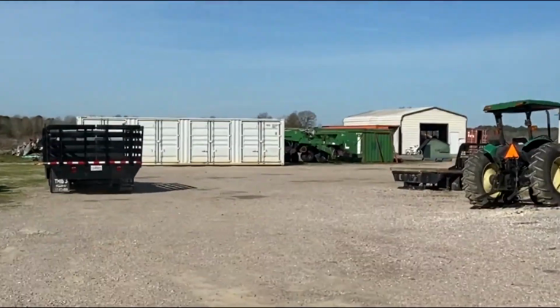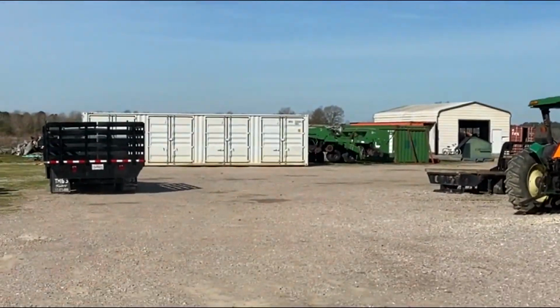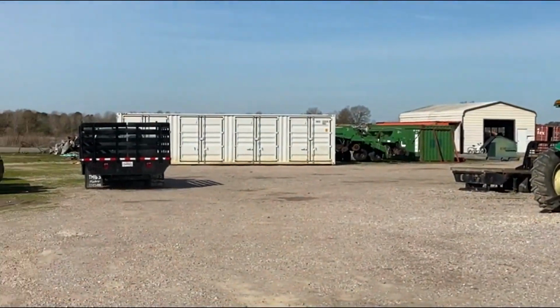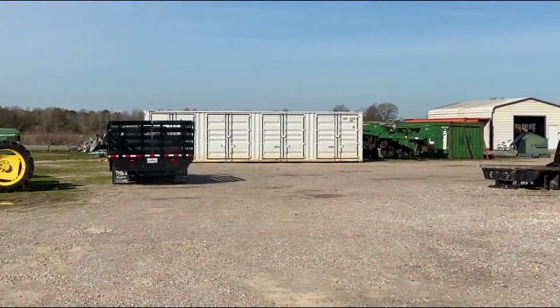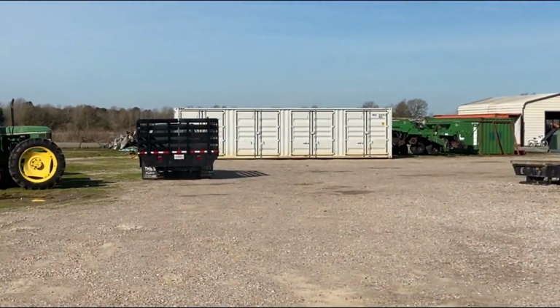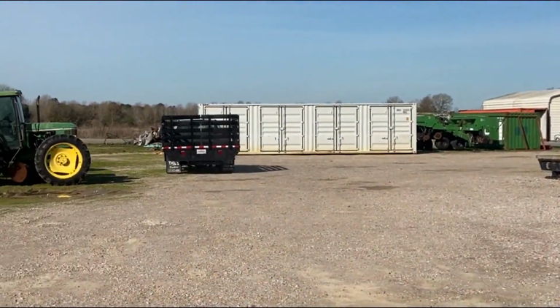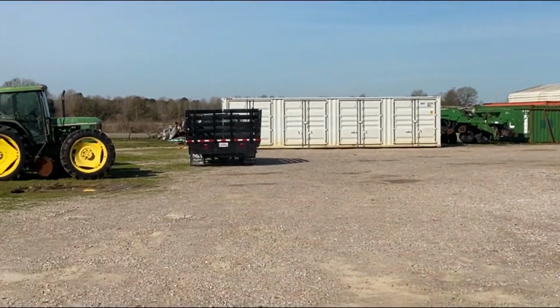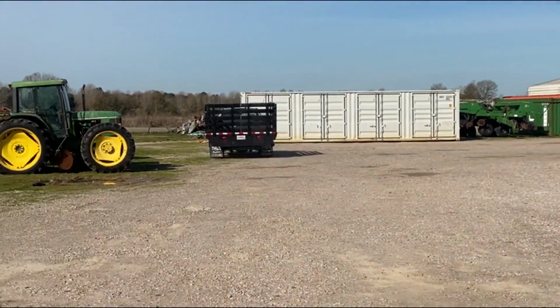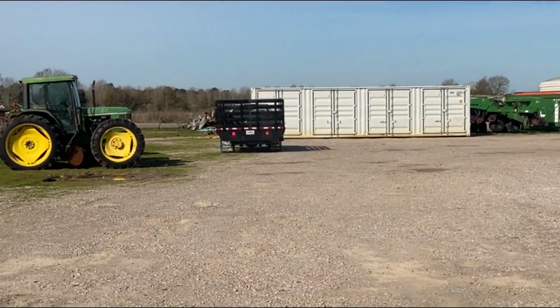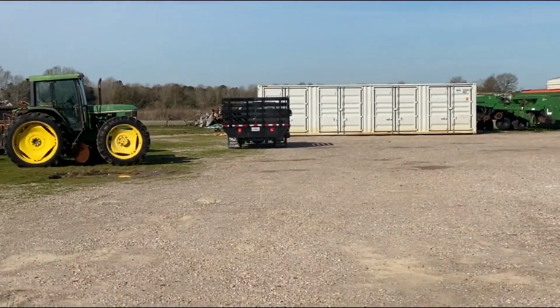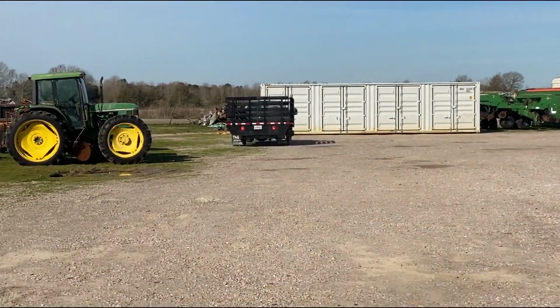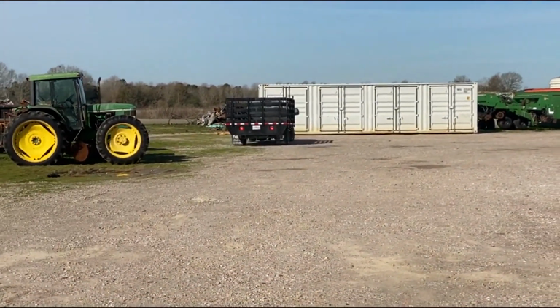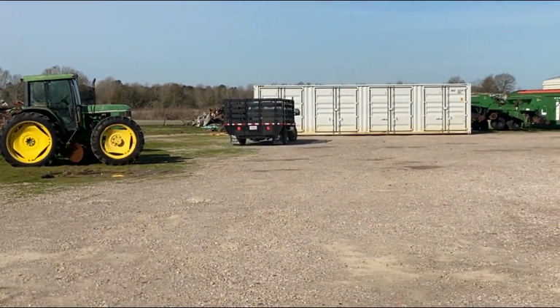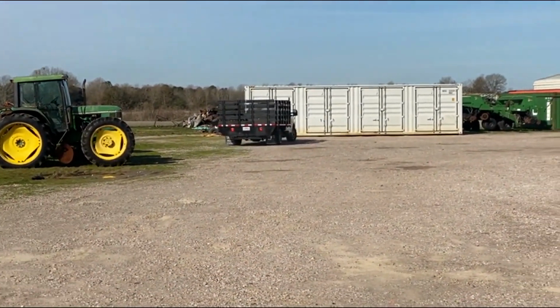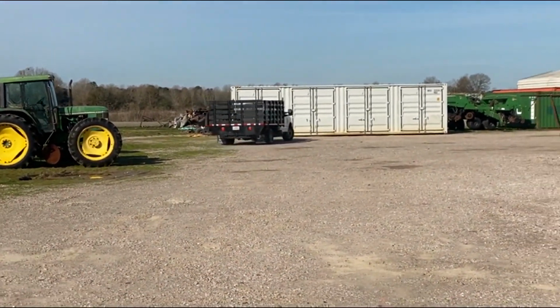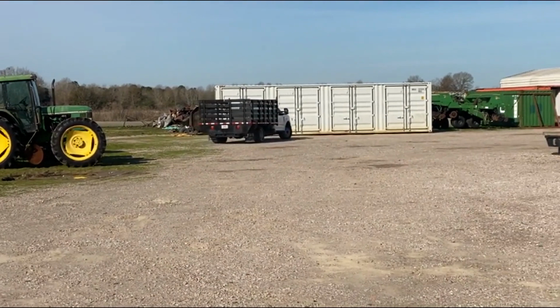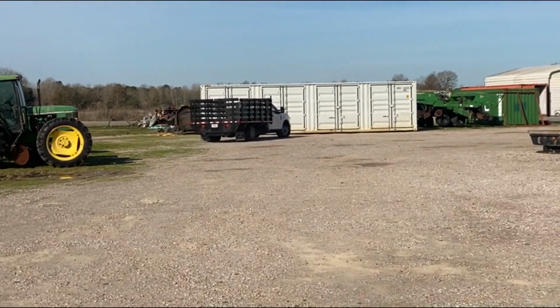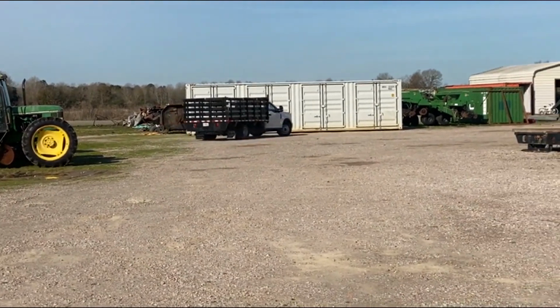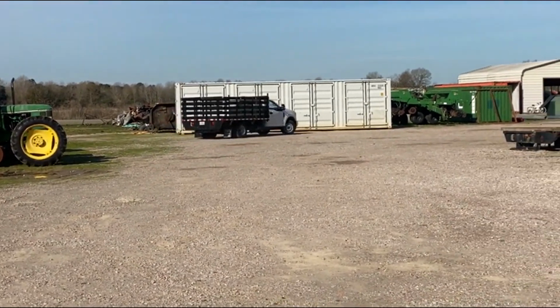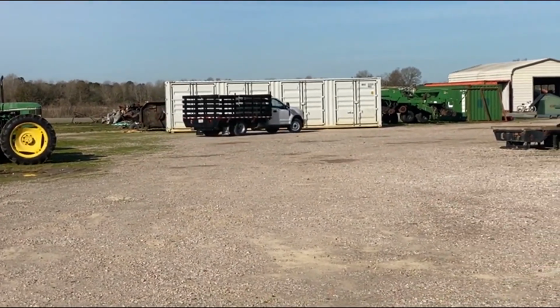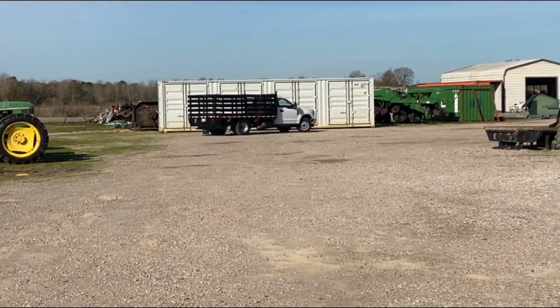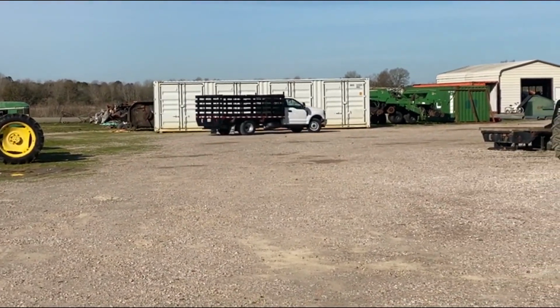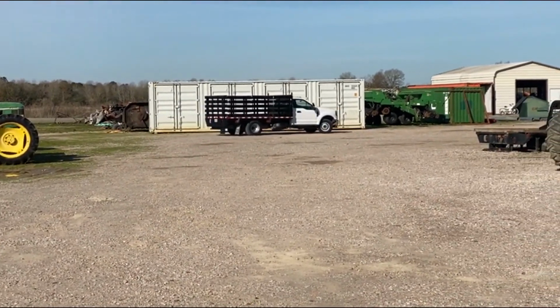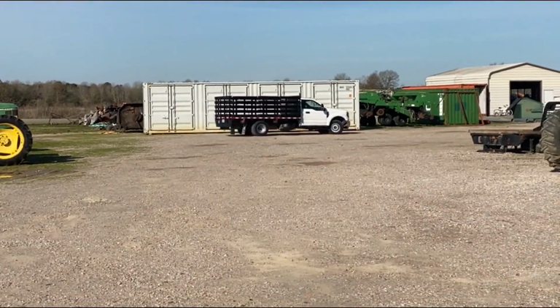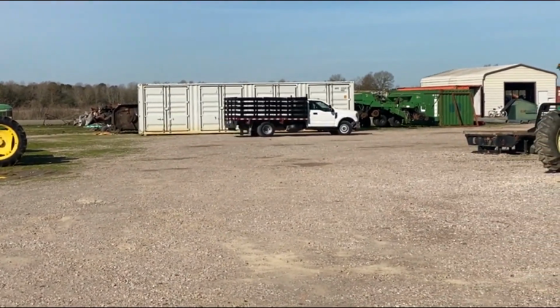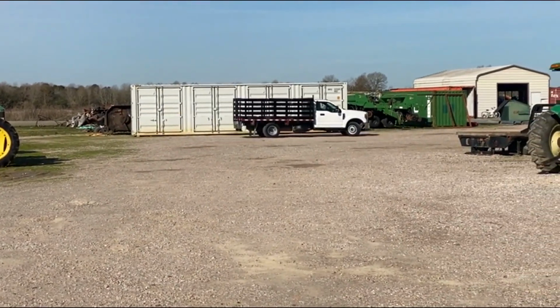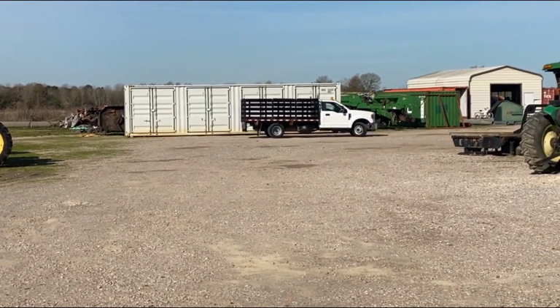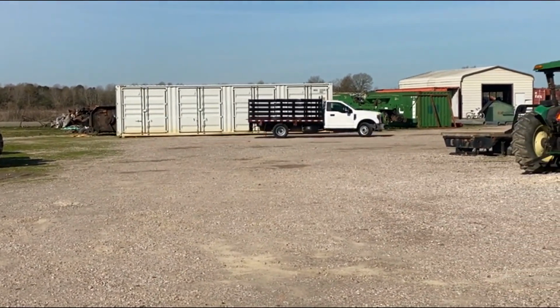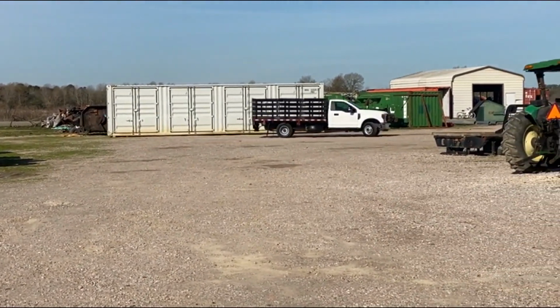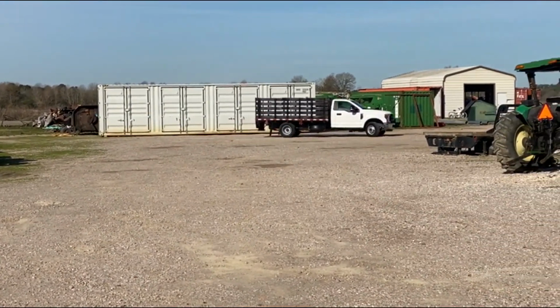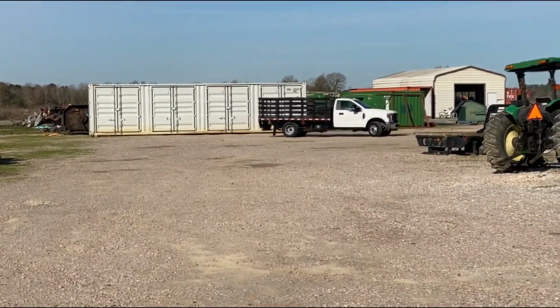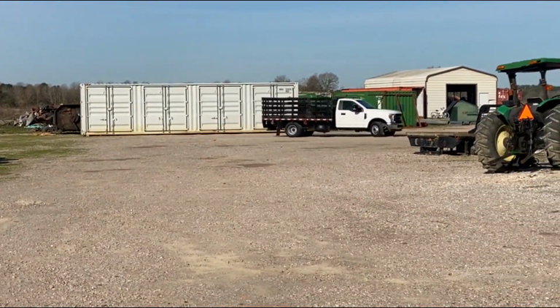The truck cranks, runs, and drives. We've got 112,000 miles here. It's got a 6.2 gas engine. You ain't got to worry about maintaining the diesel — it's pretty expensive to maintain. A lot of people want the gas engine.